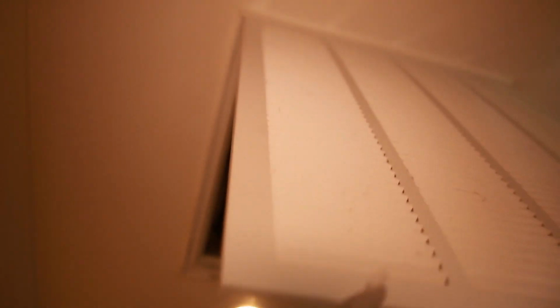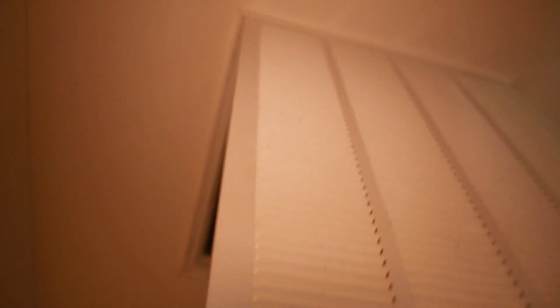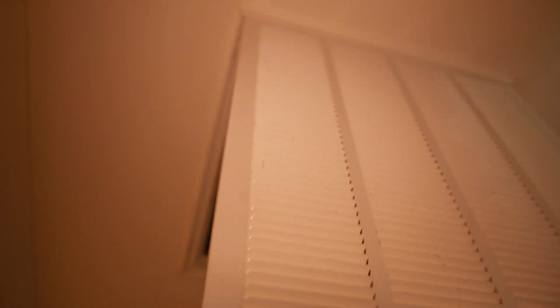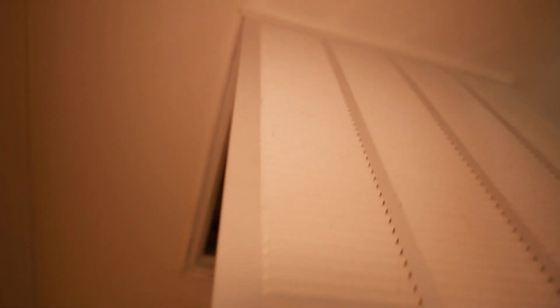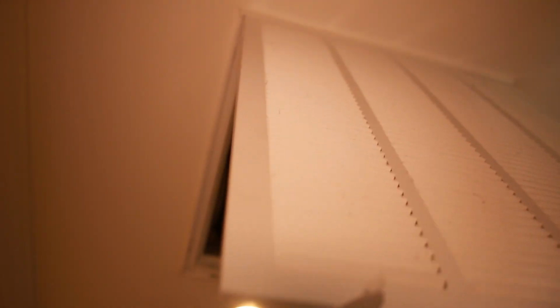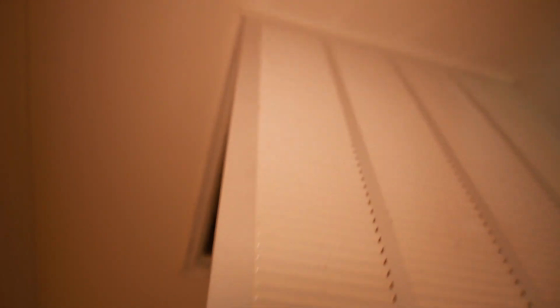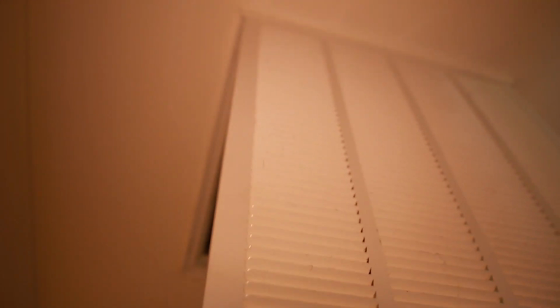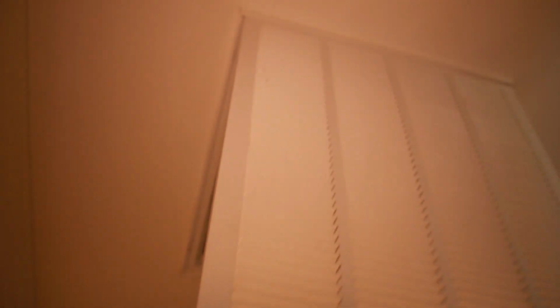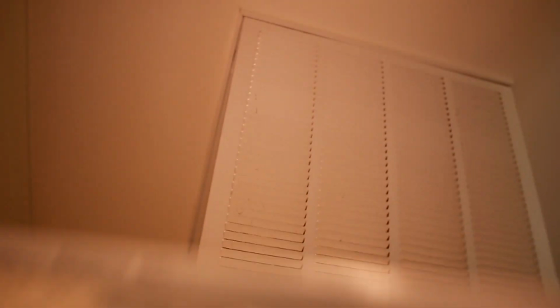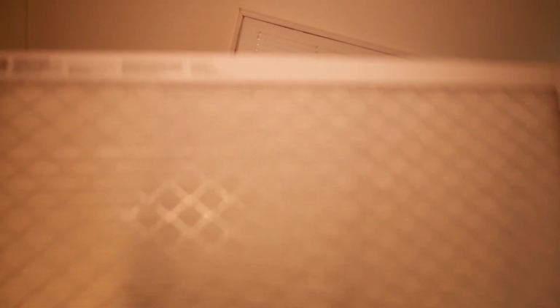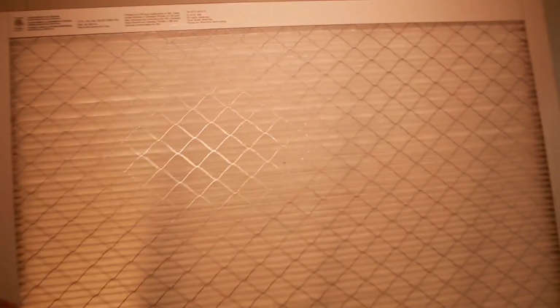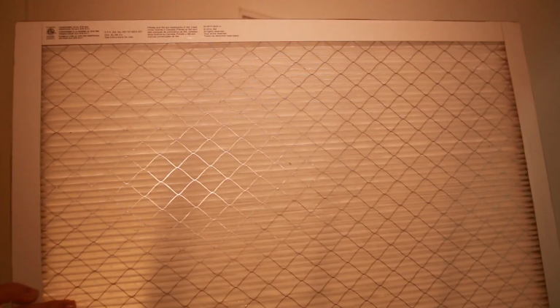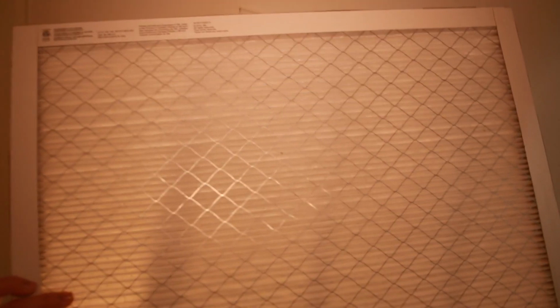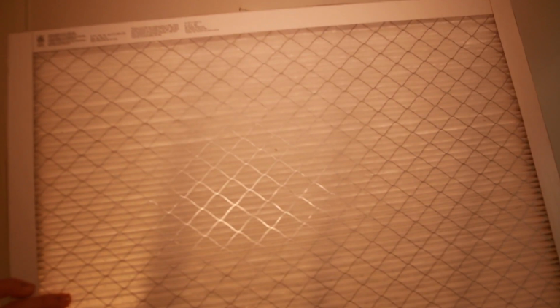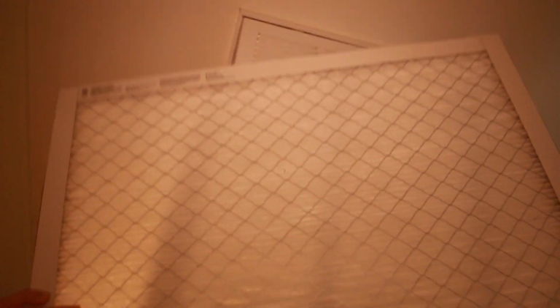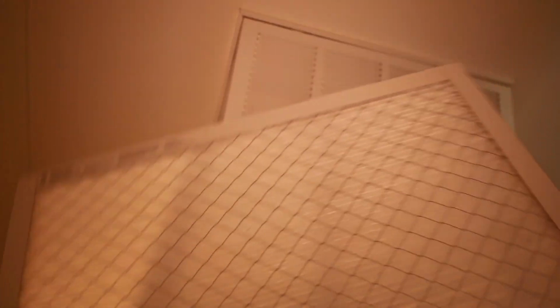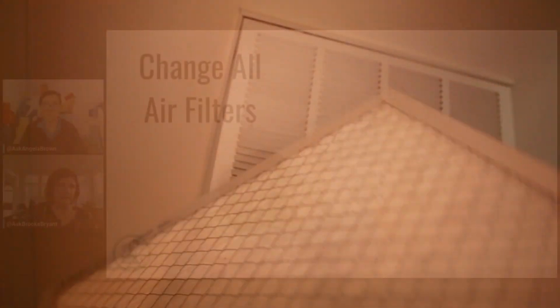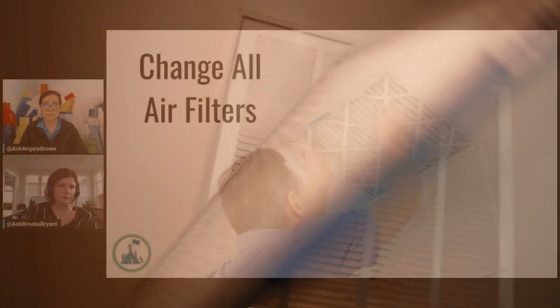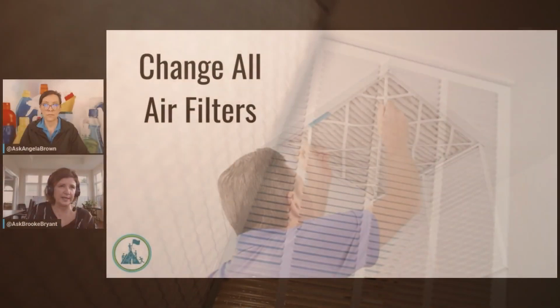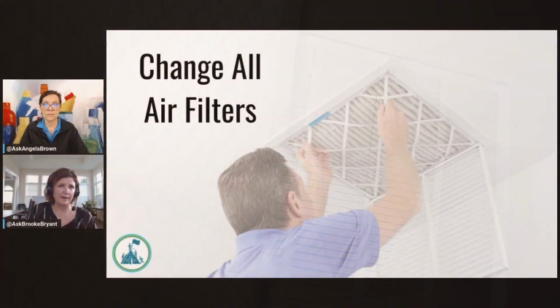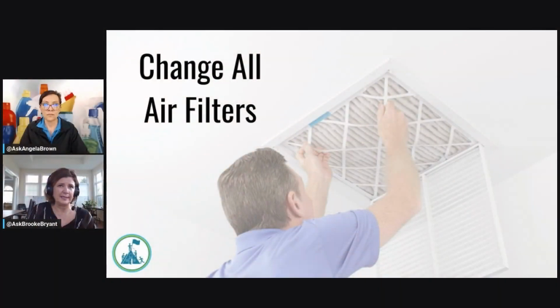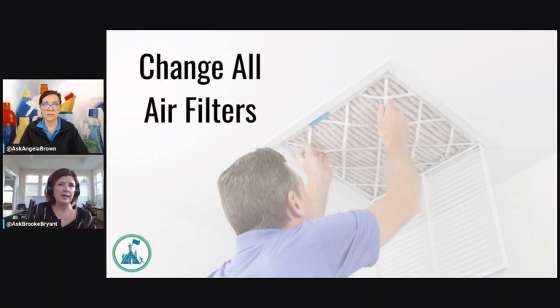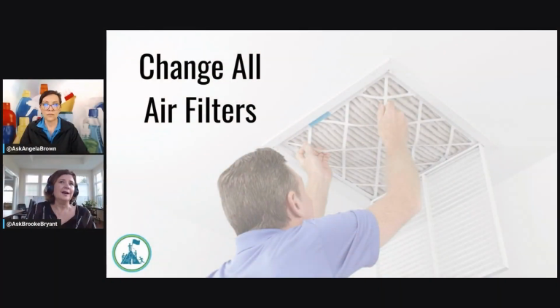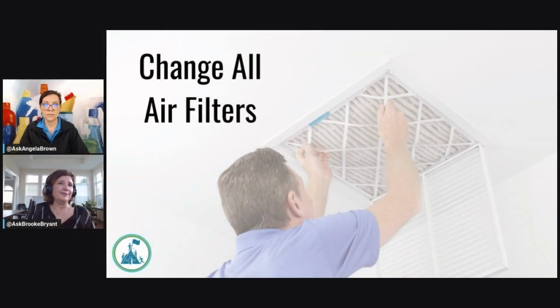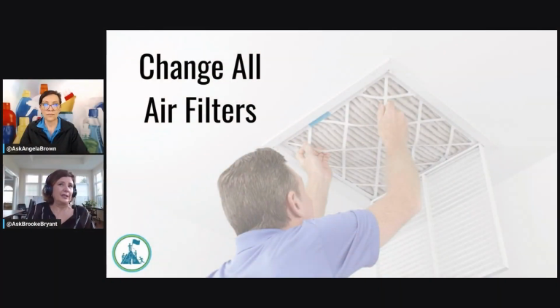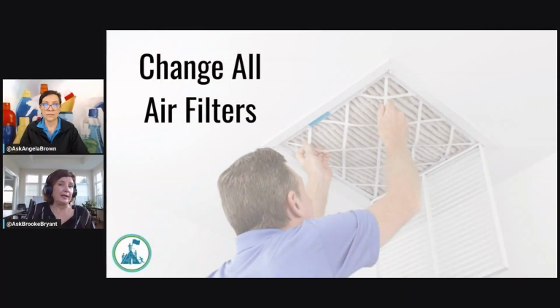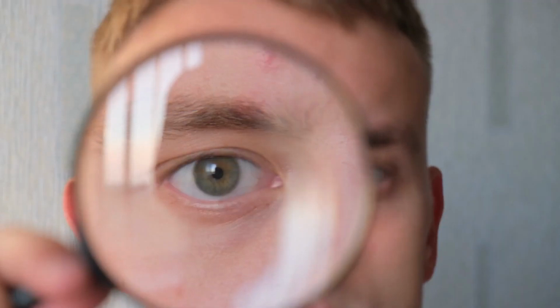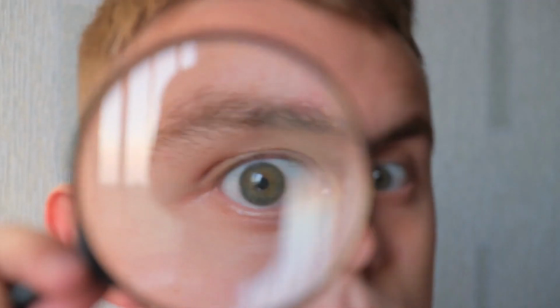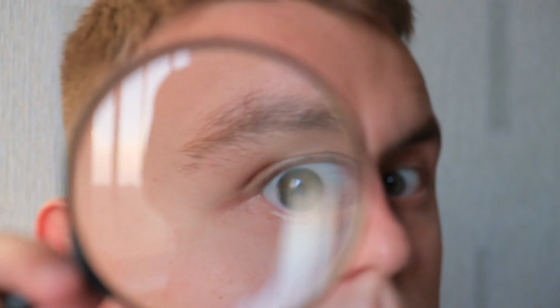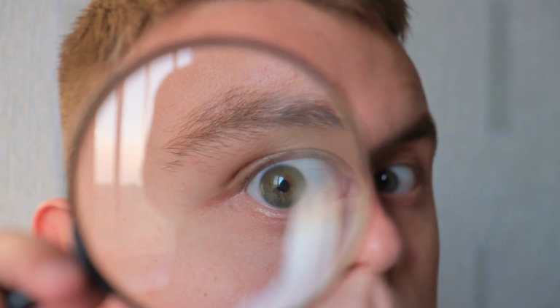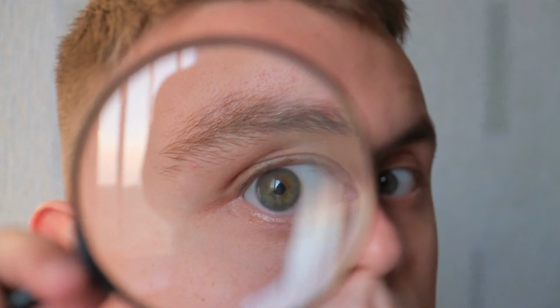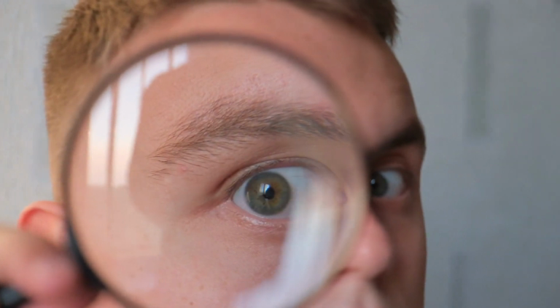Because that's a pretty easy one to change. So it puts you automatically, first thing, in the mindset of: I'm going to take a very close look at this house.